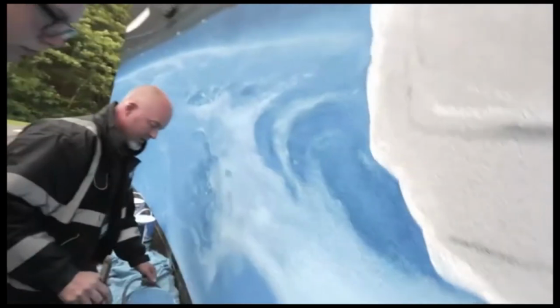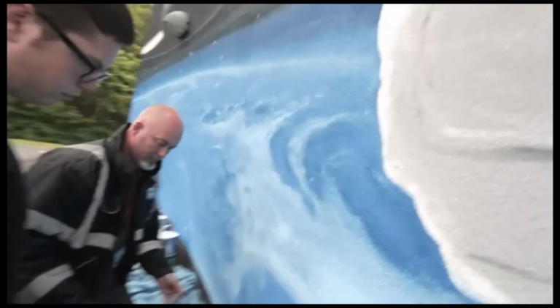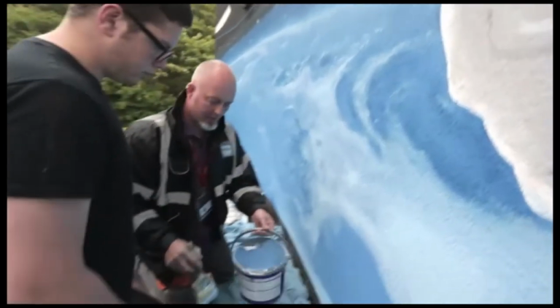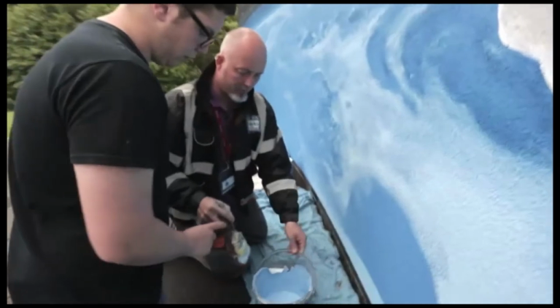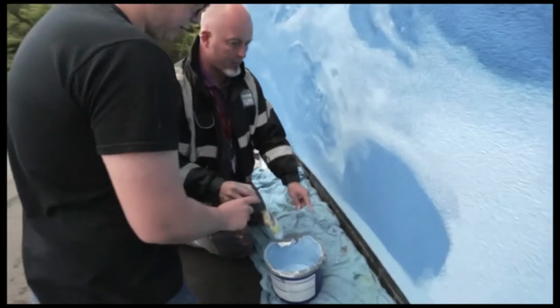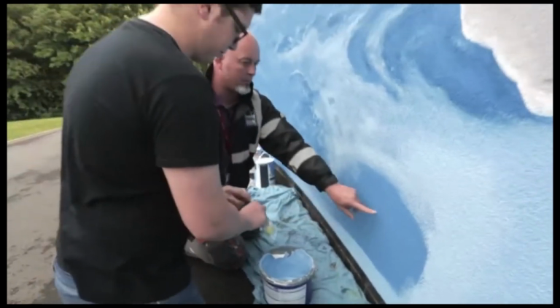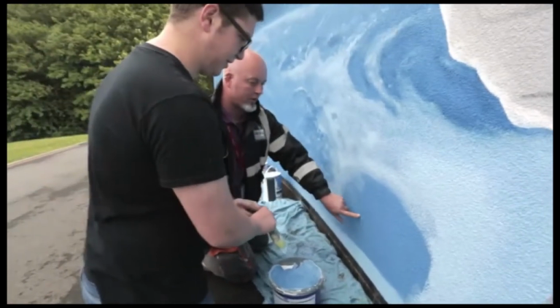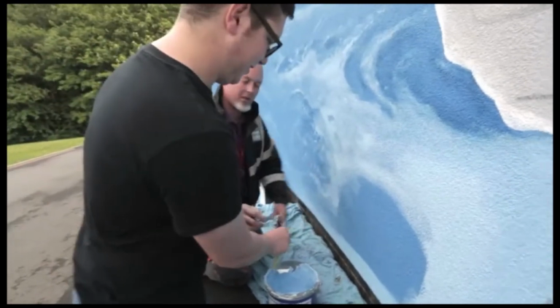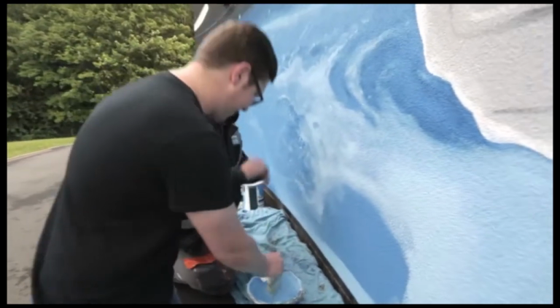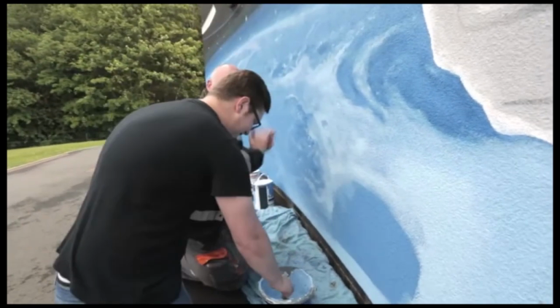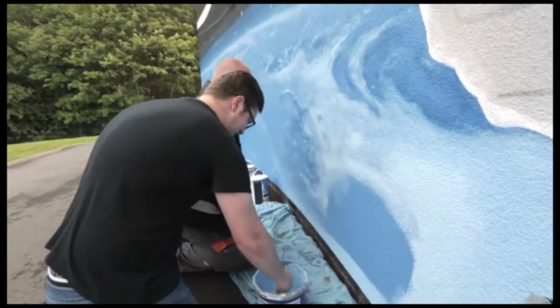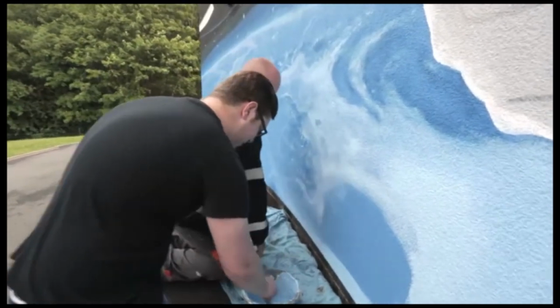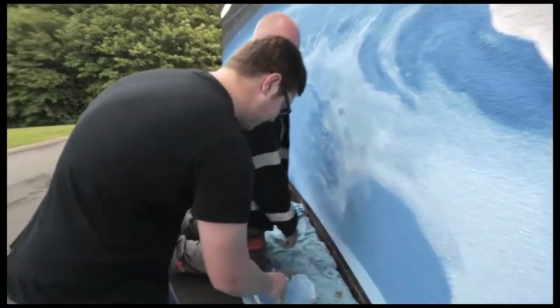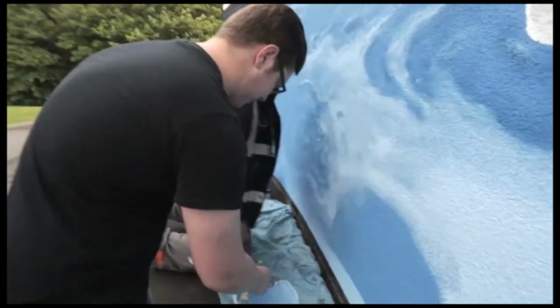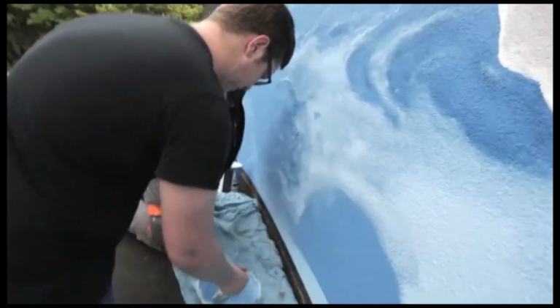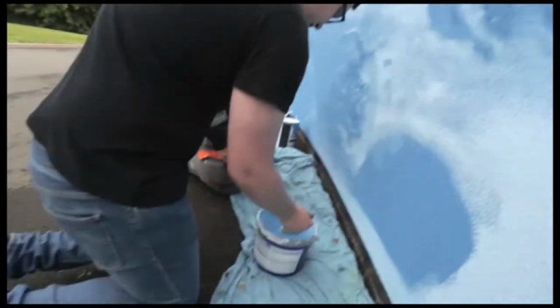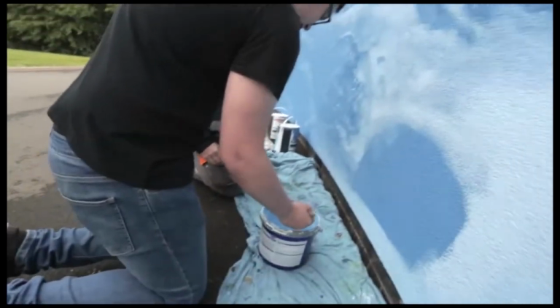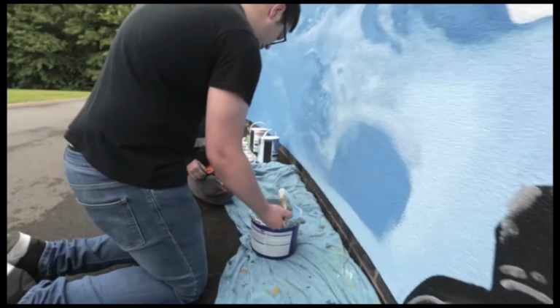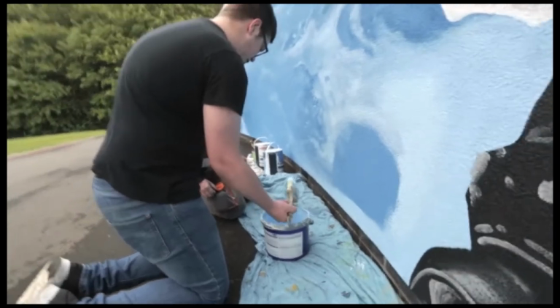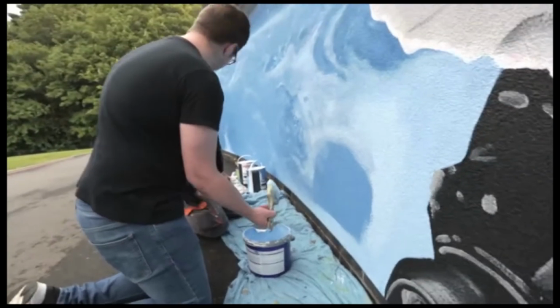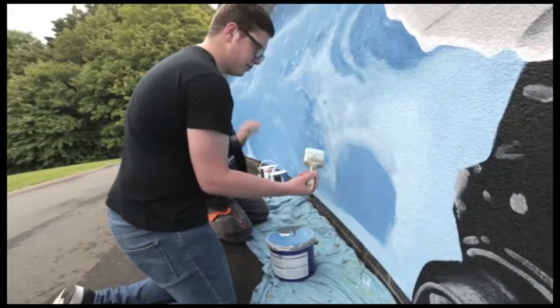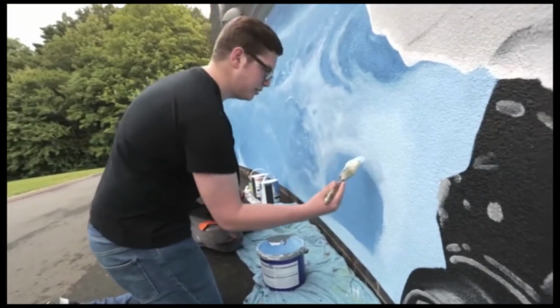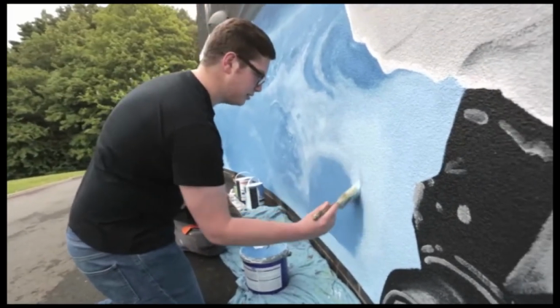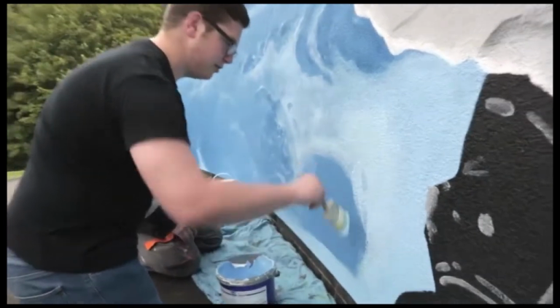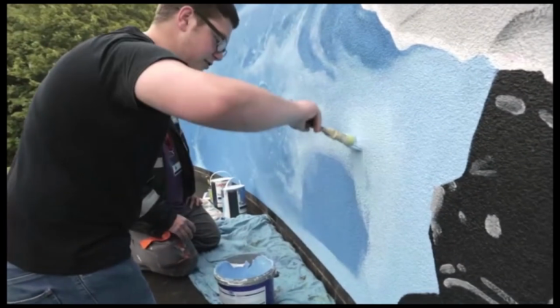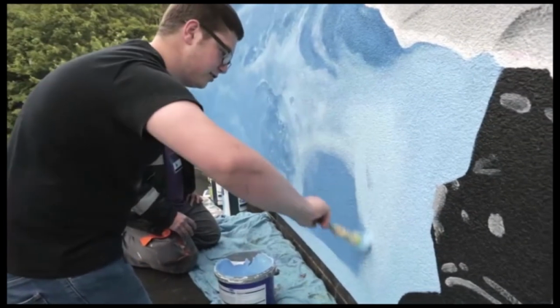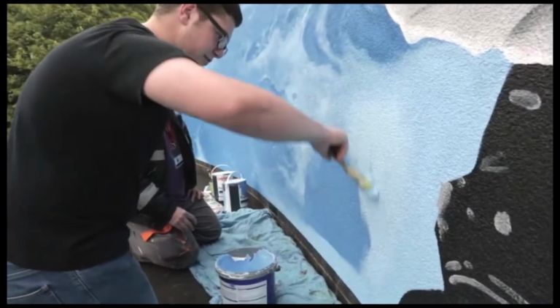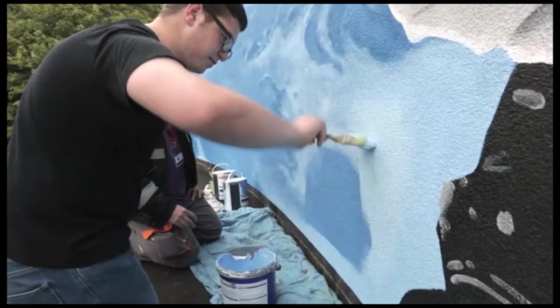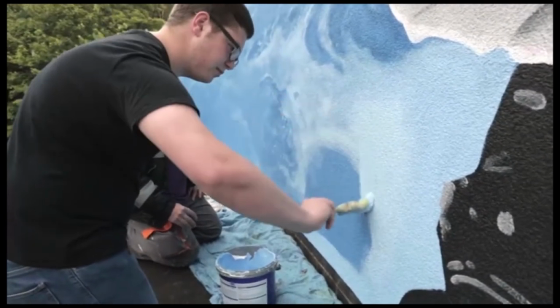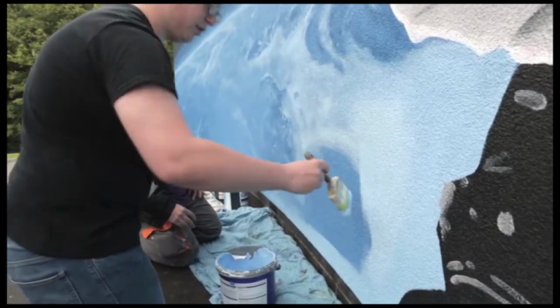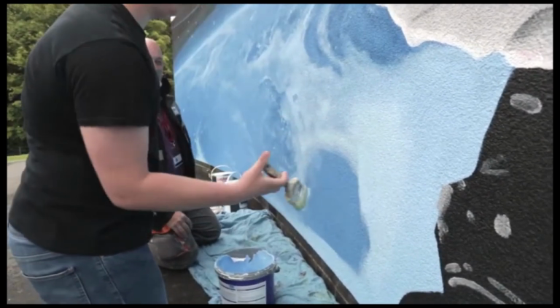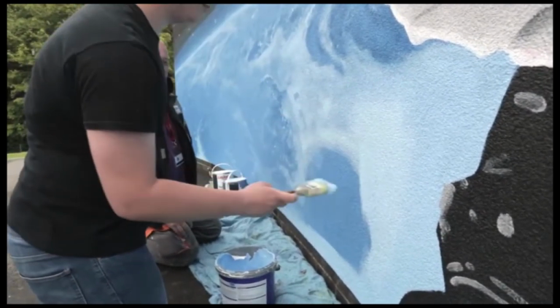There you go, you'll get all the credit for it by blocking this bit in here, and that's the job done. It doesn't matter how much paint you put on, as long as you work it into the wall properly.